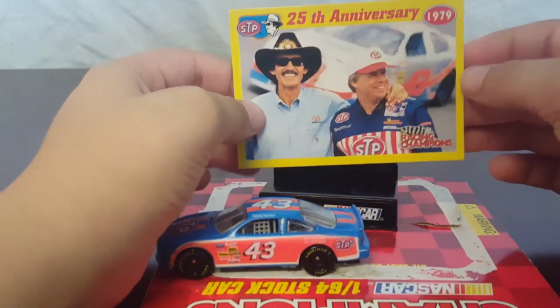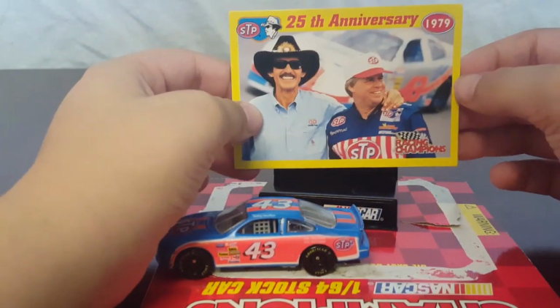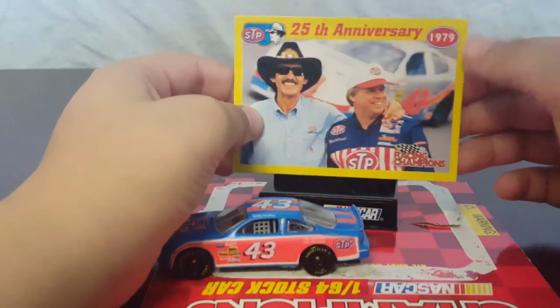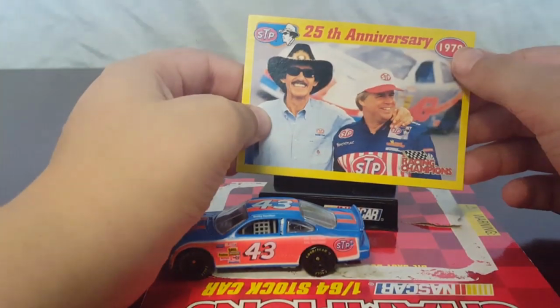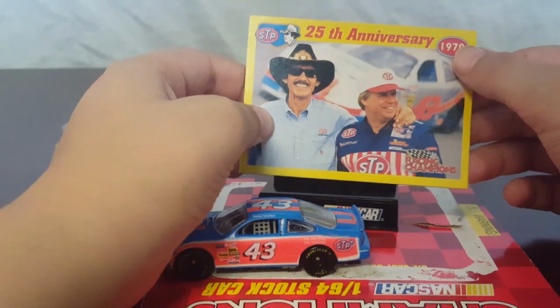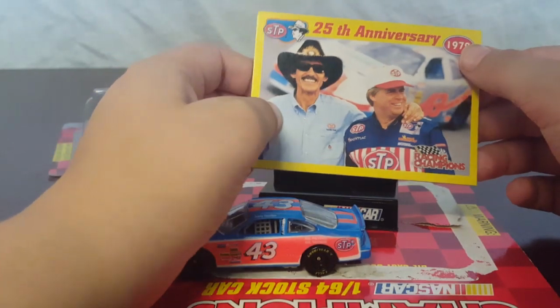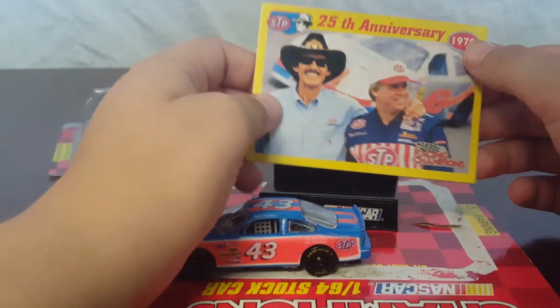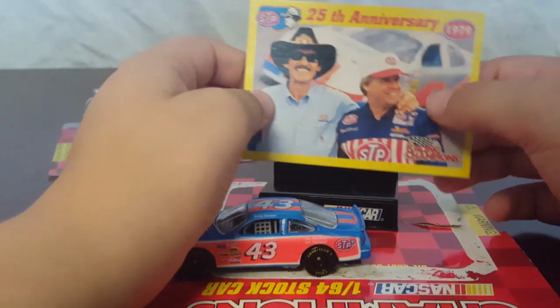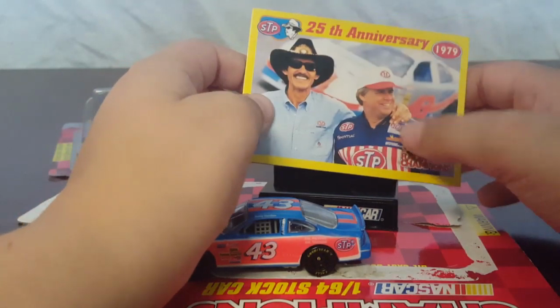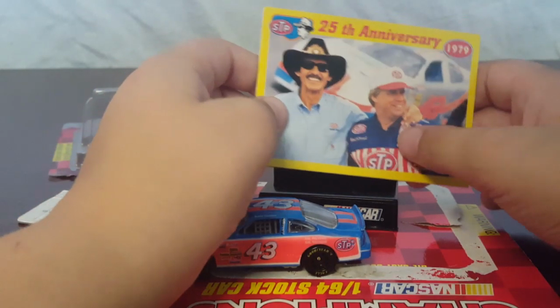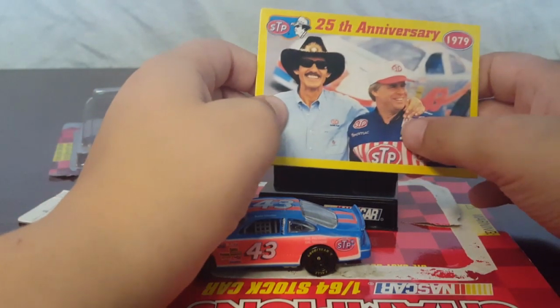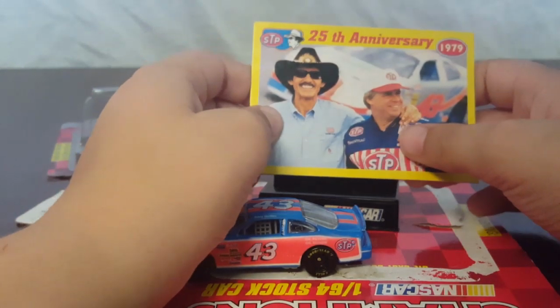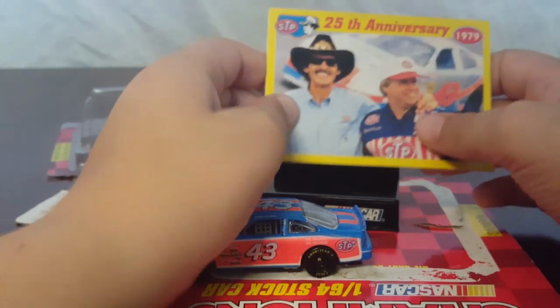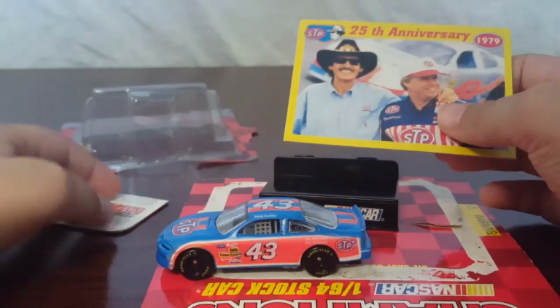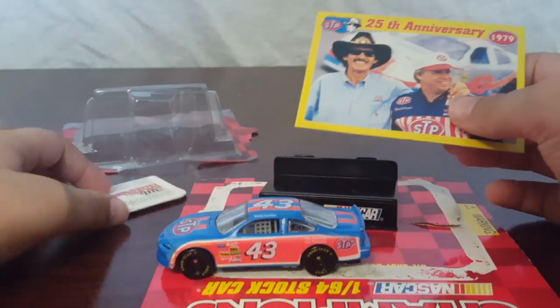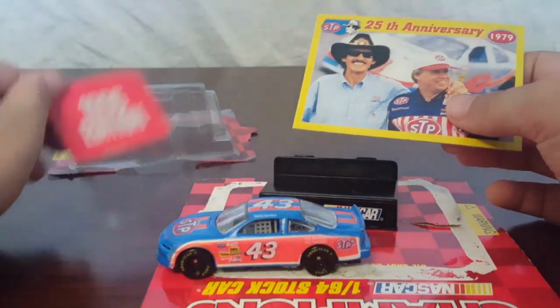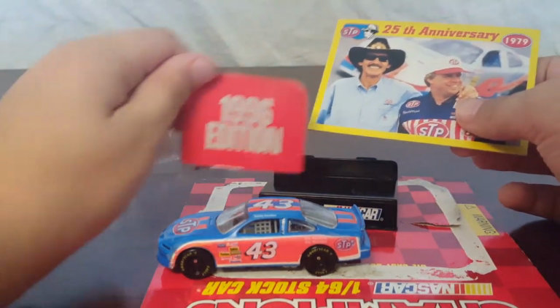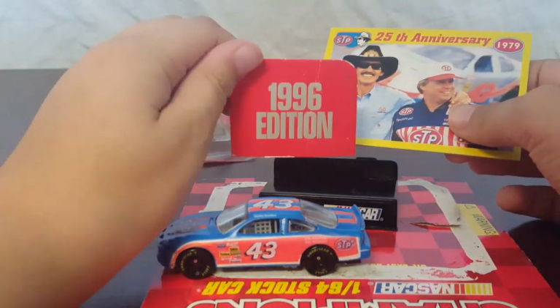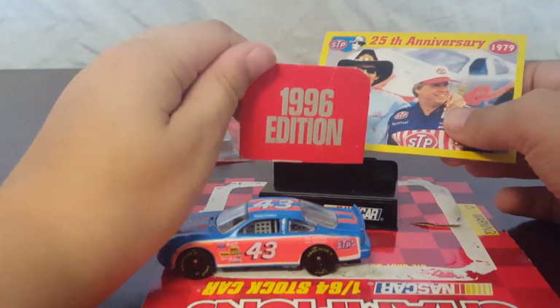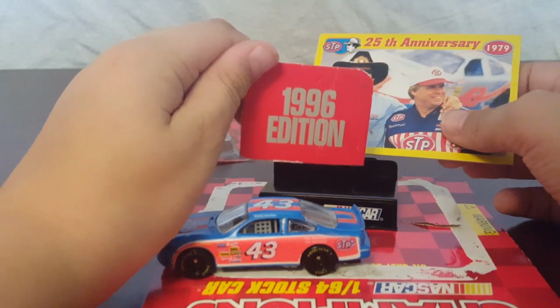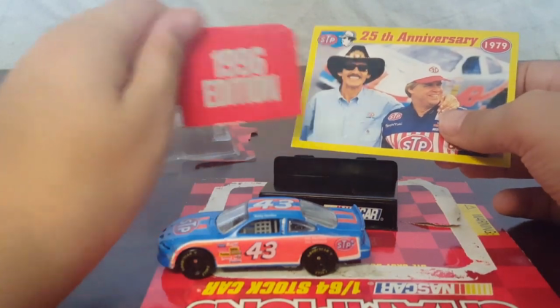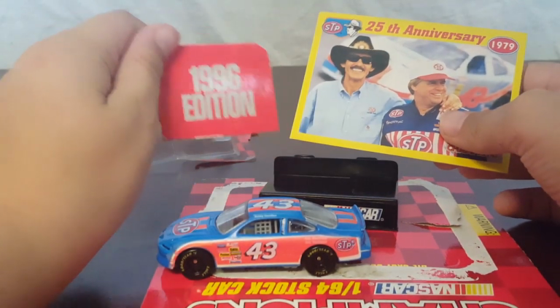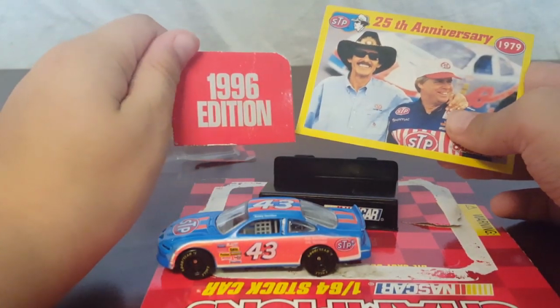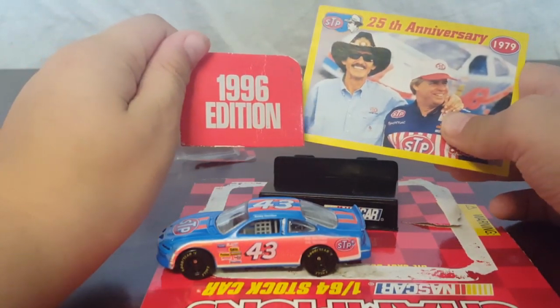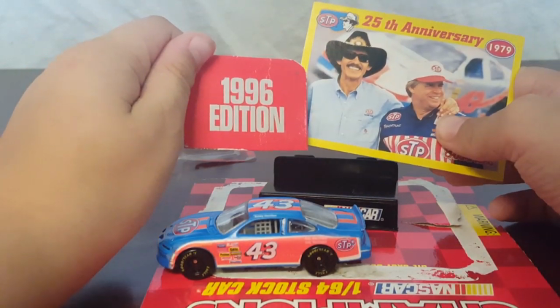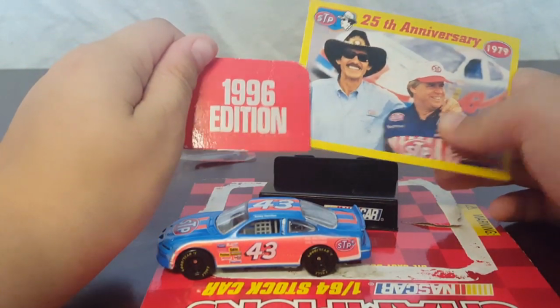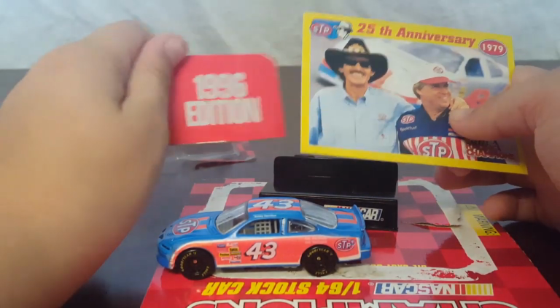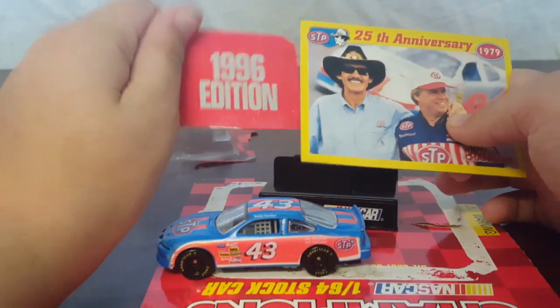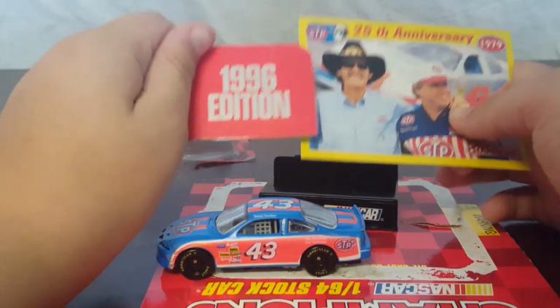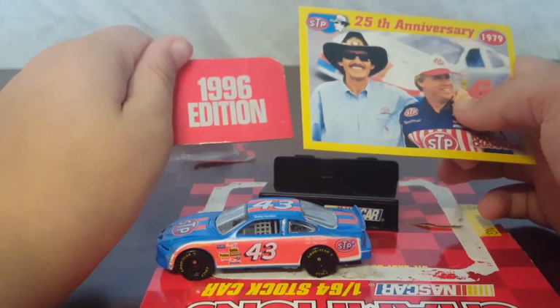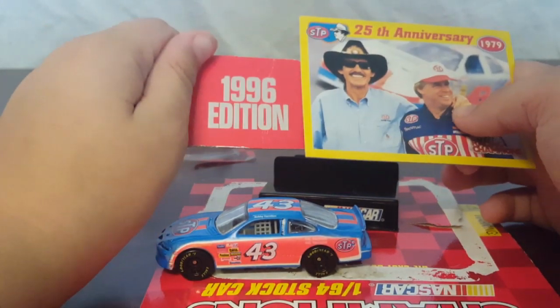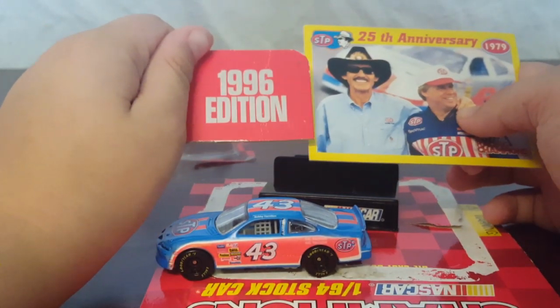25th anniversary, 1979 — that's when Bobby Hamilton won, but the car is a 1996 edition, so I think that would work out perfectly.